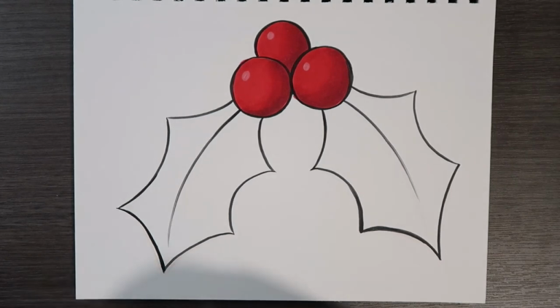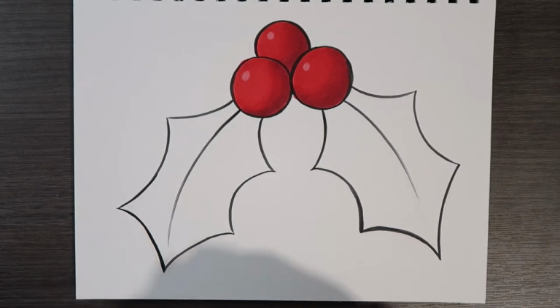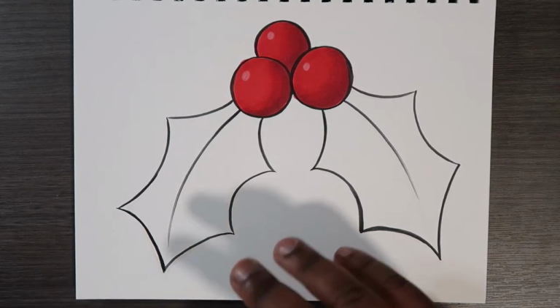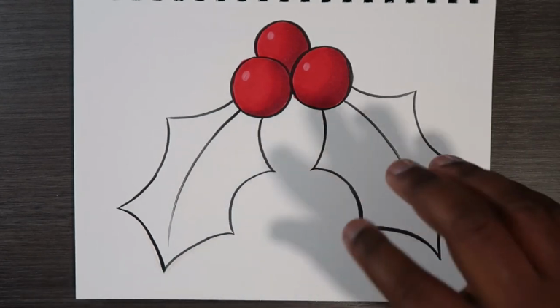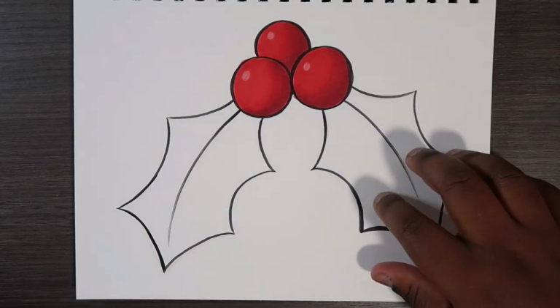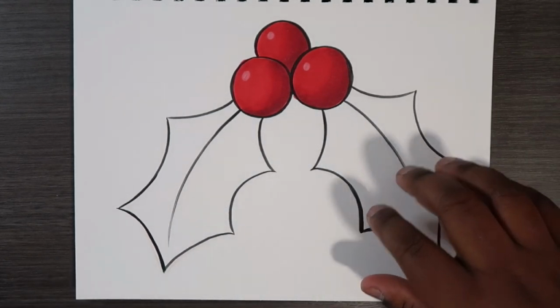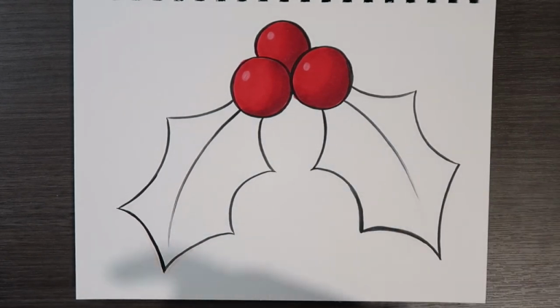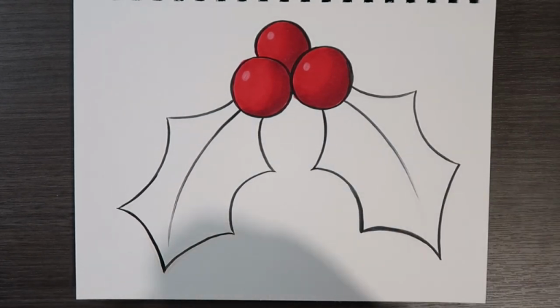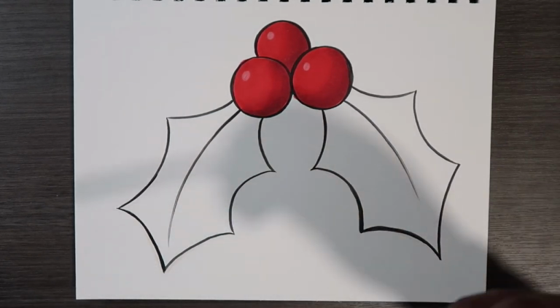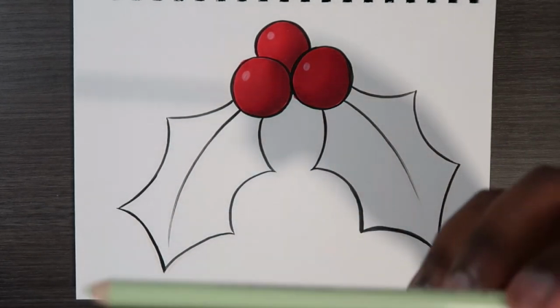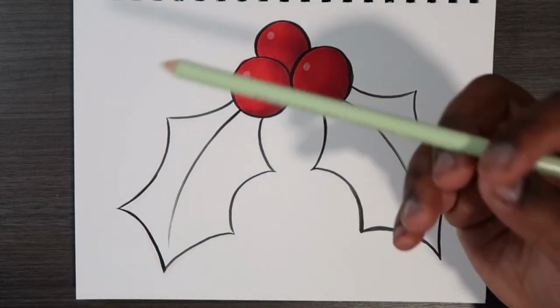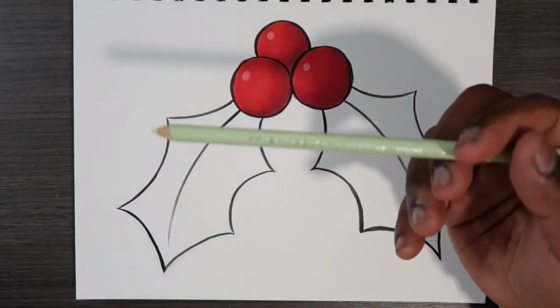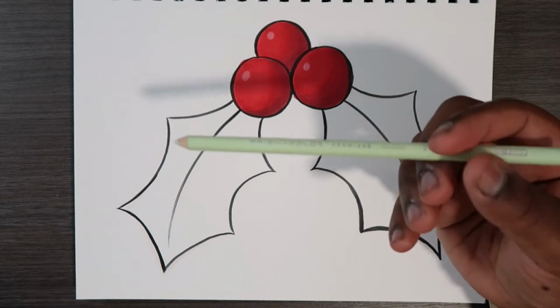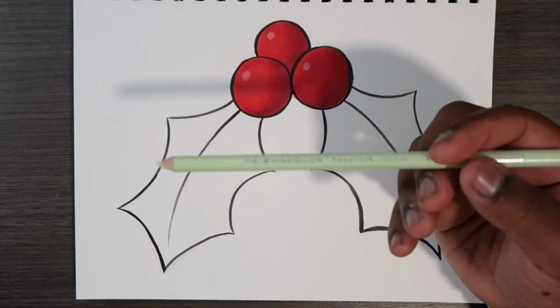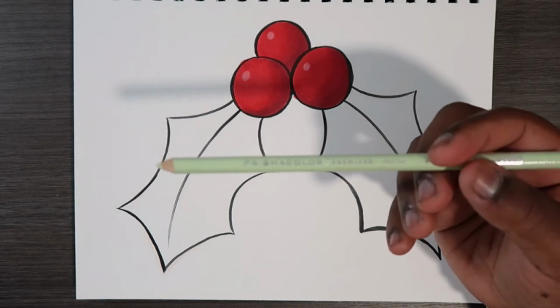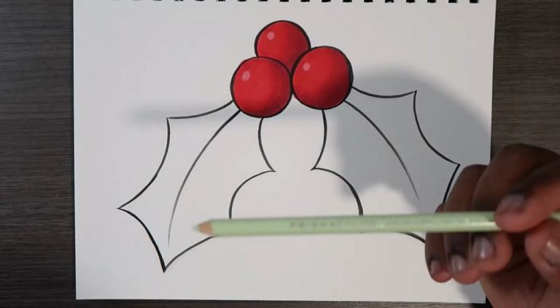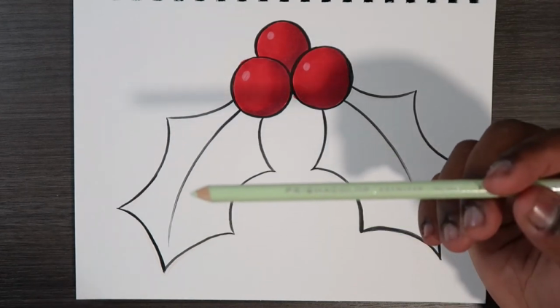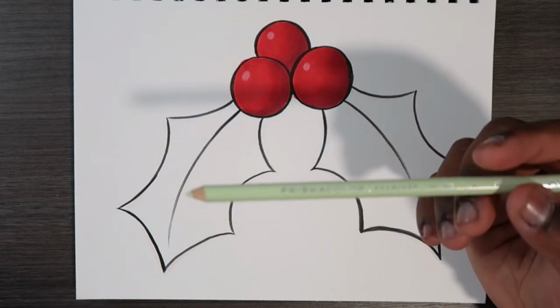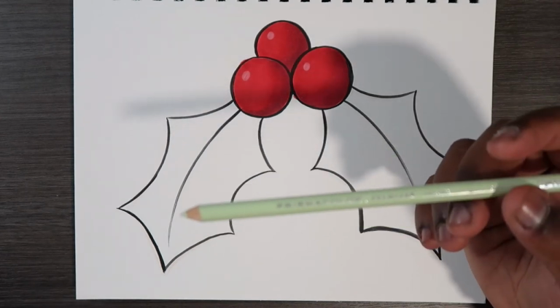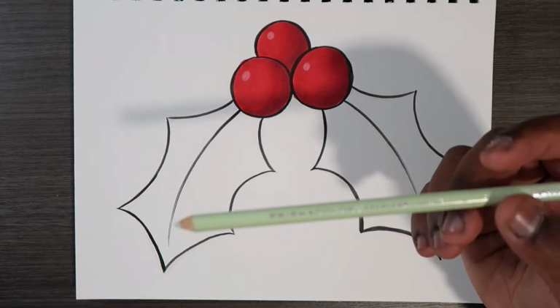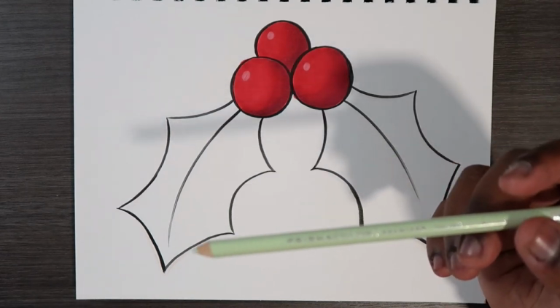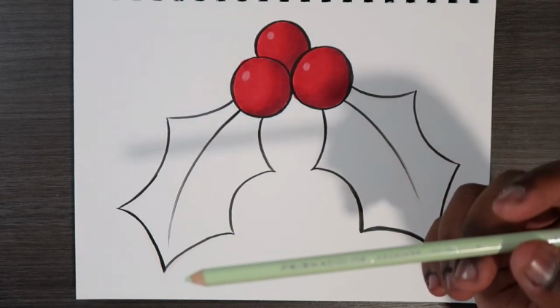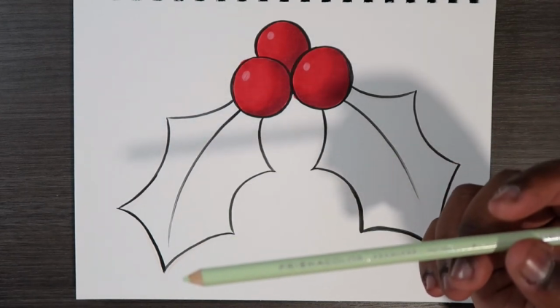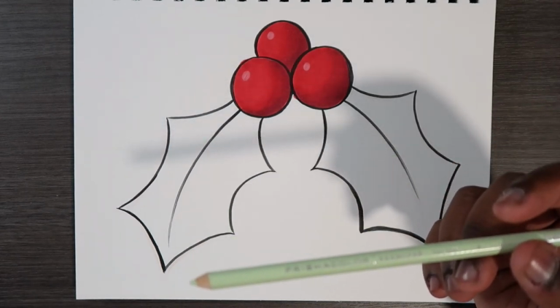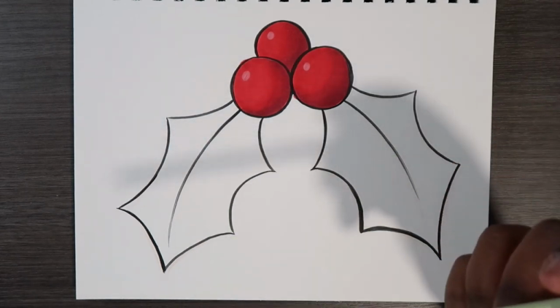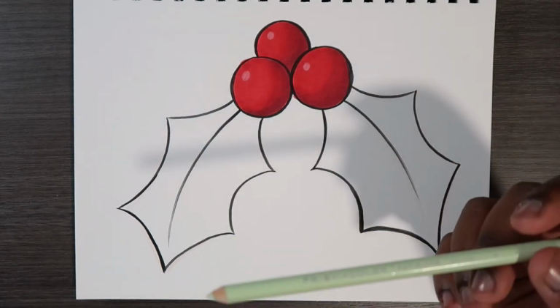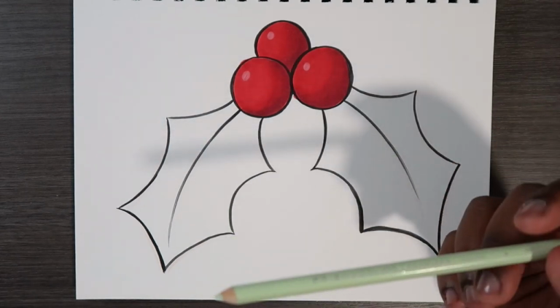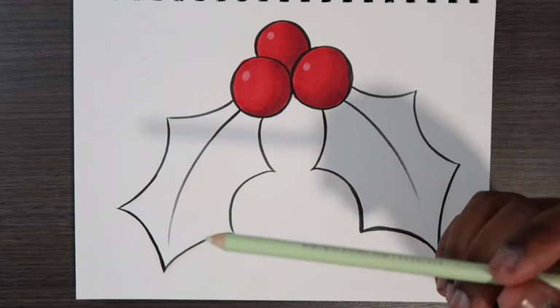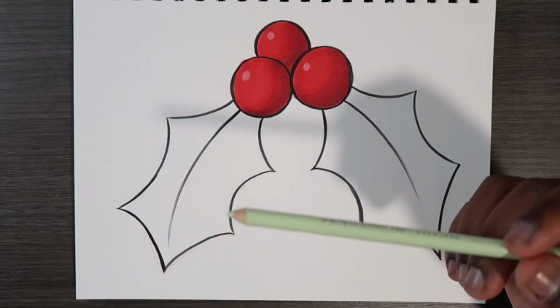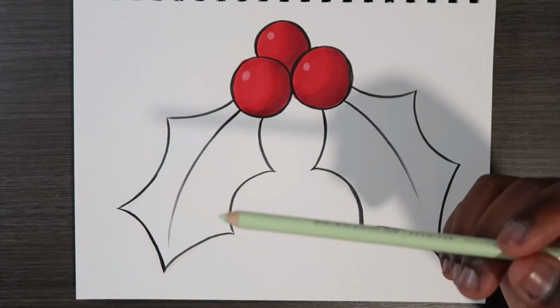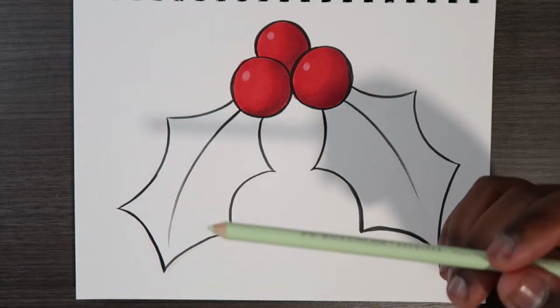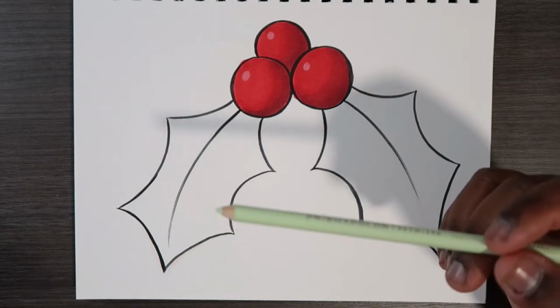That's the same thing we're going to do for the leaves as well, so you're going to need a light green colored pencil. Or if you don't have the same green, you can also use a white colored pencil — that'll totally be fine. So with that being said, let's get started.